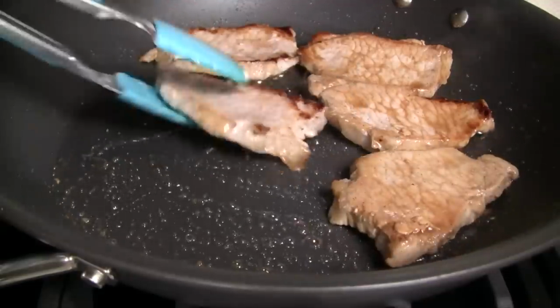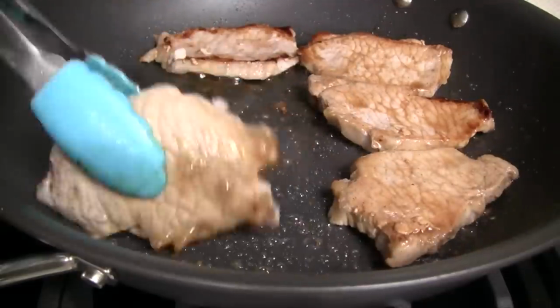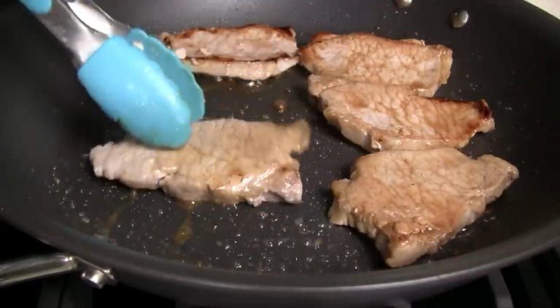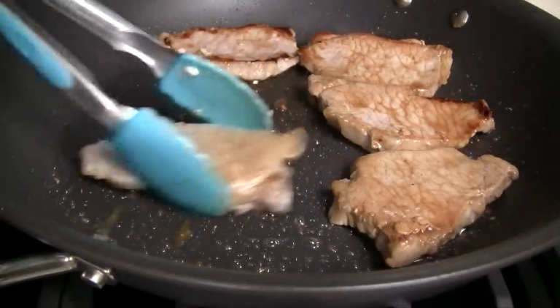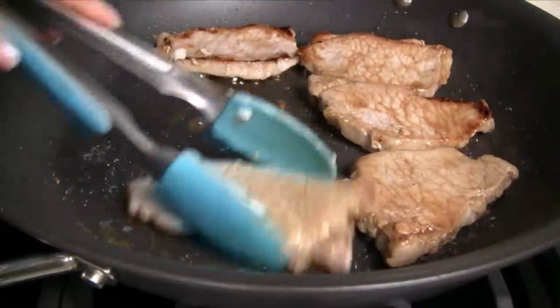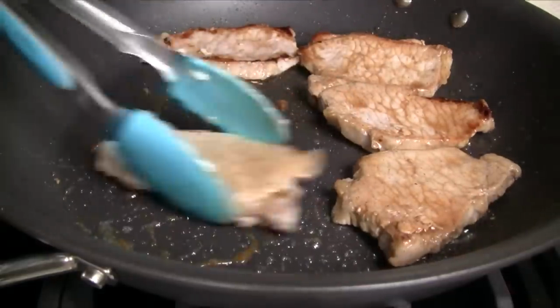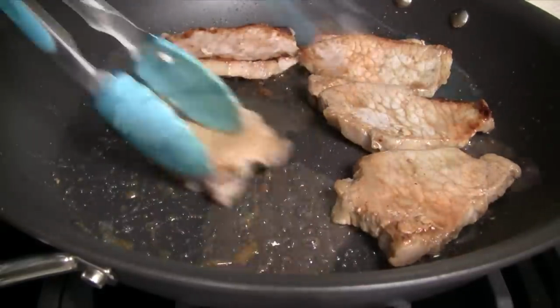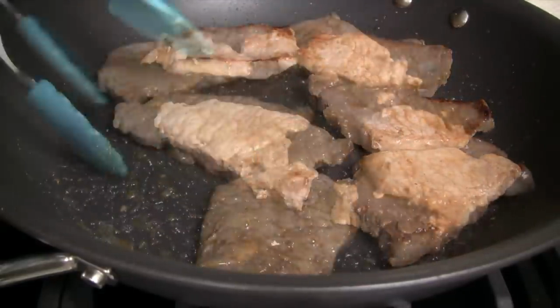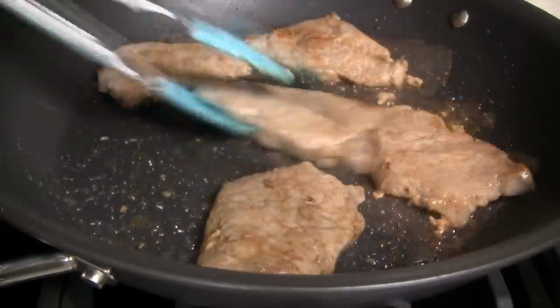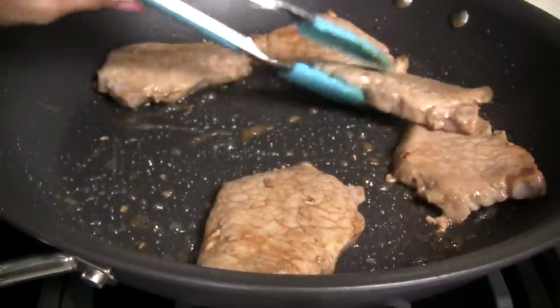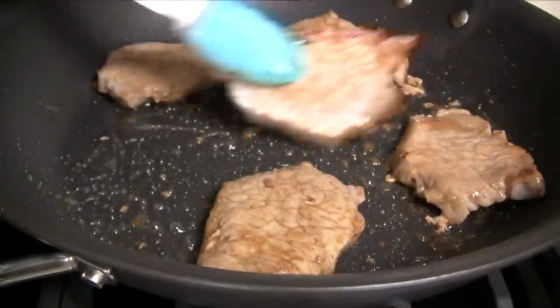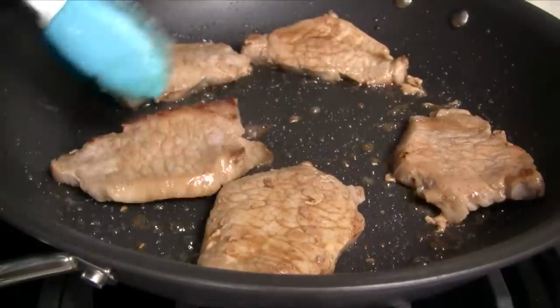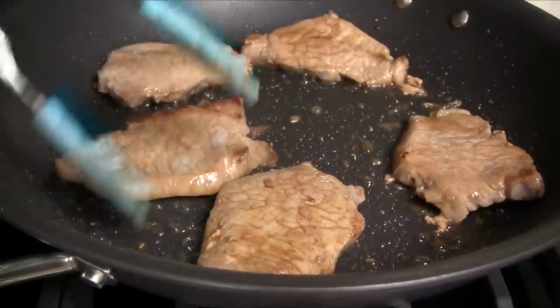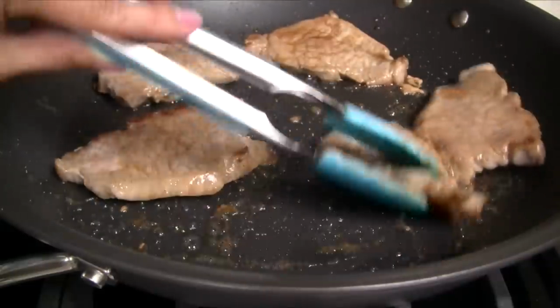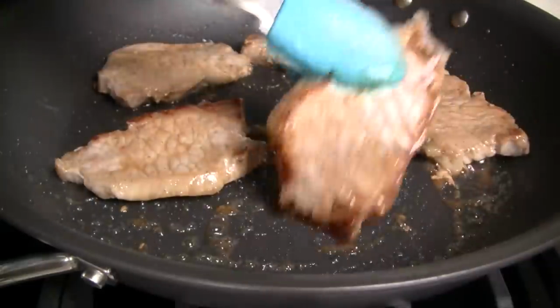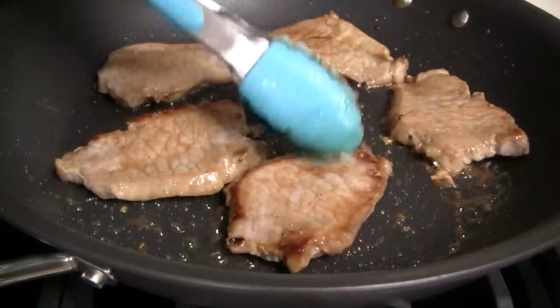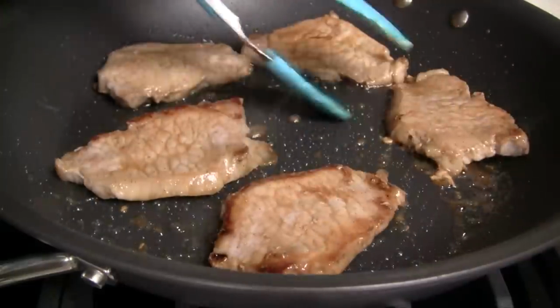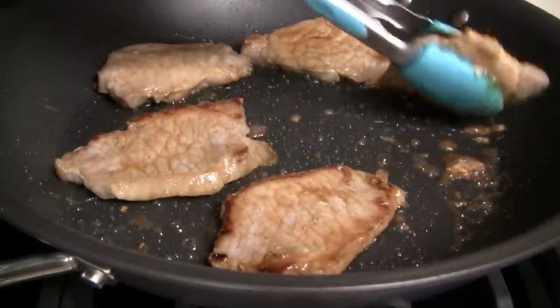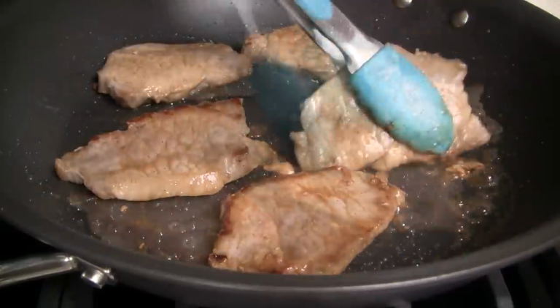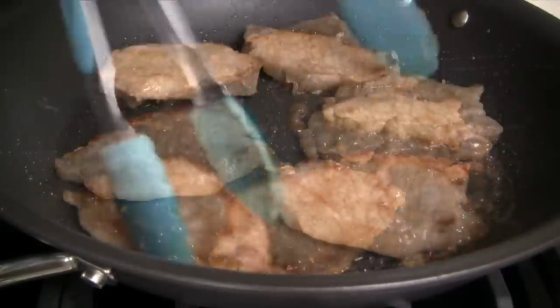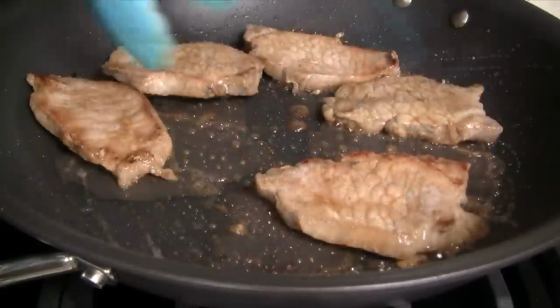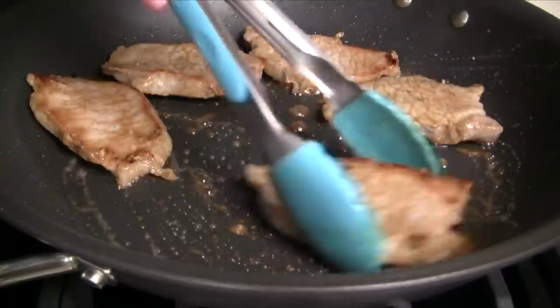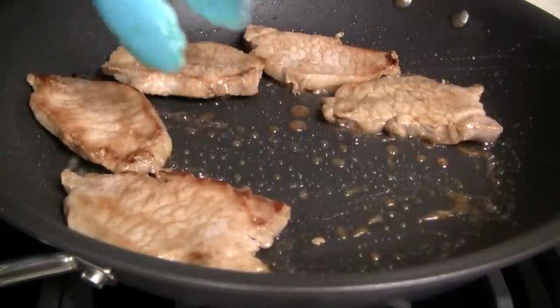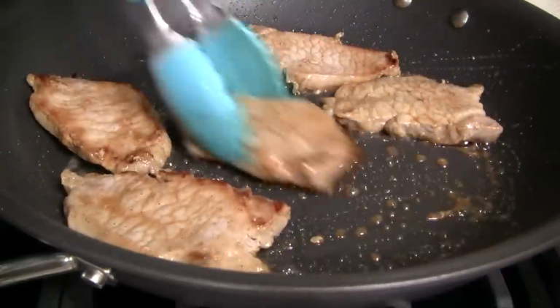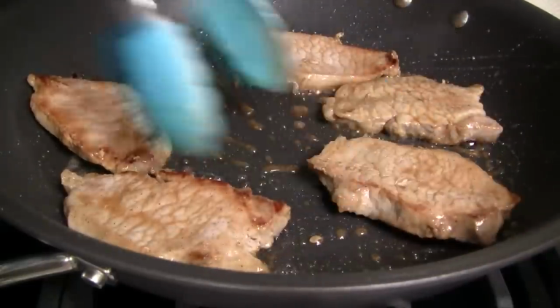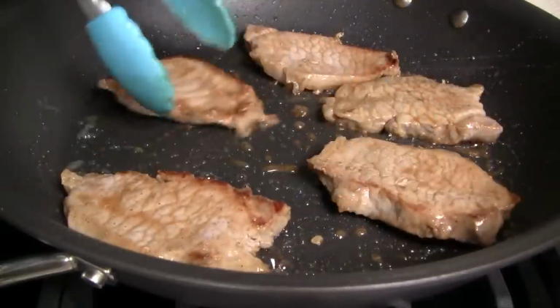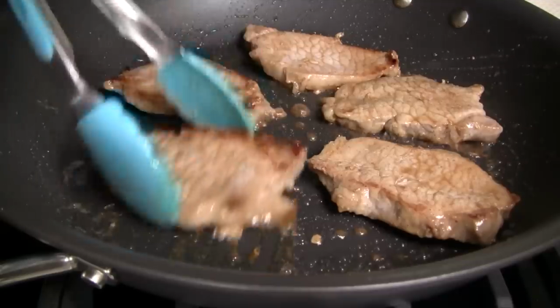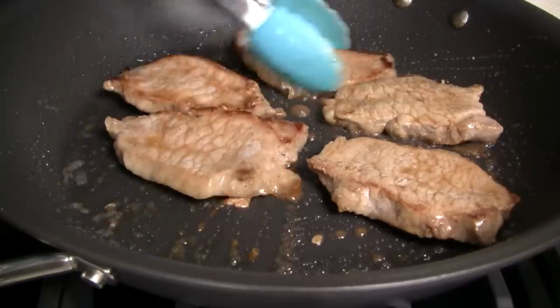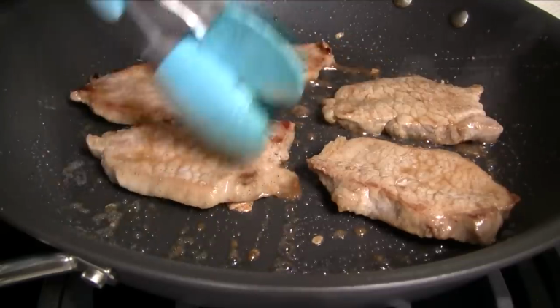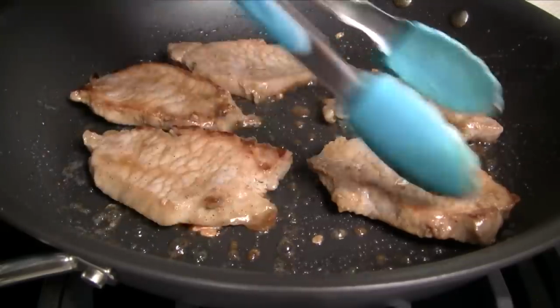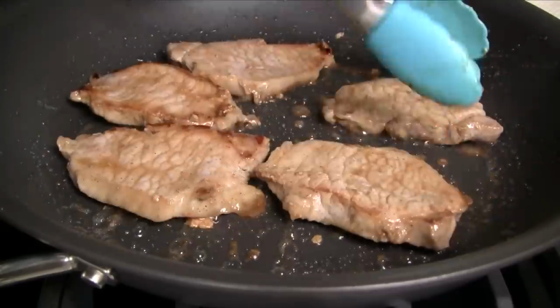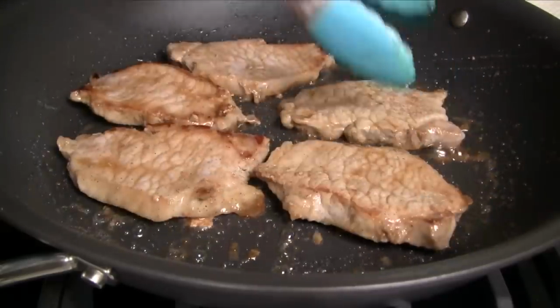Rotate and flip the pork pieces, coating it in this caramel sauce. Continue pan frying until the pork is fully cooked. For this thin cut pork, the entire cooking process takes about five to six minutes.